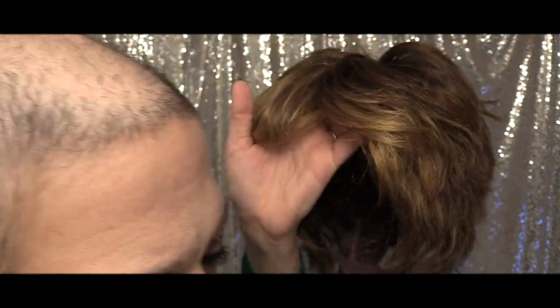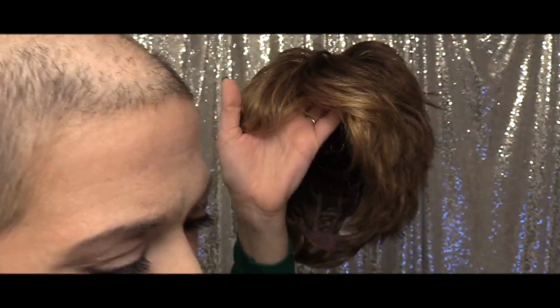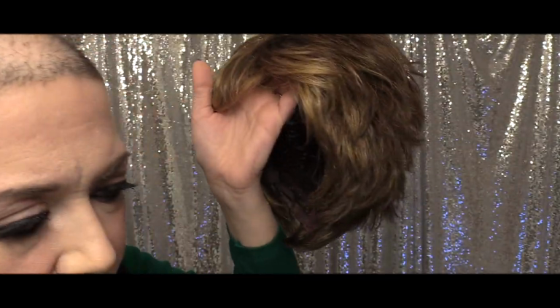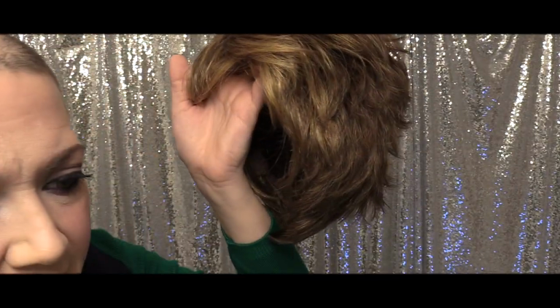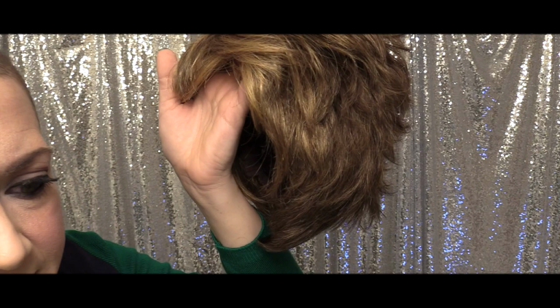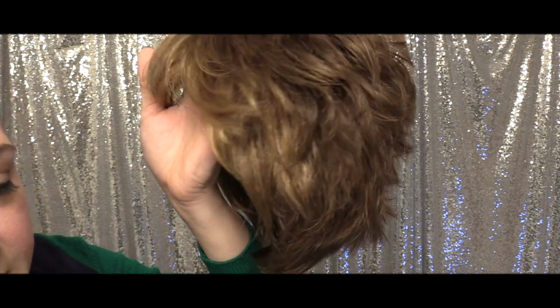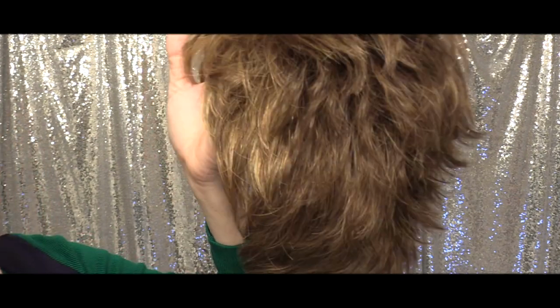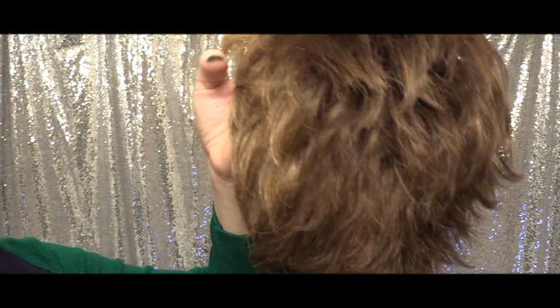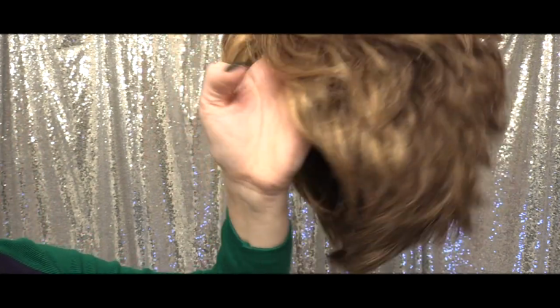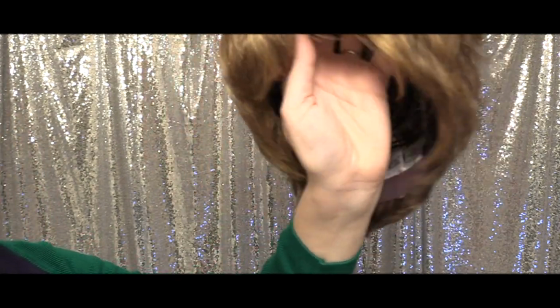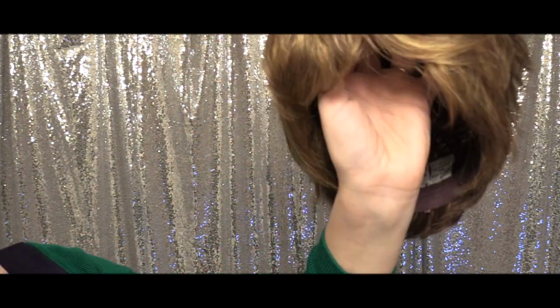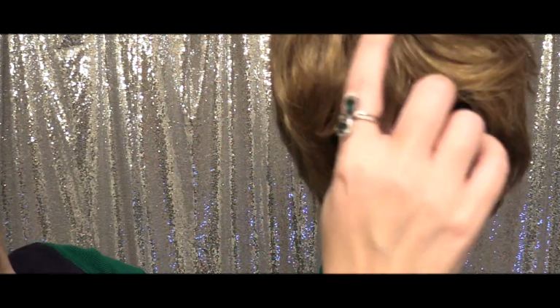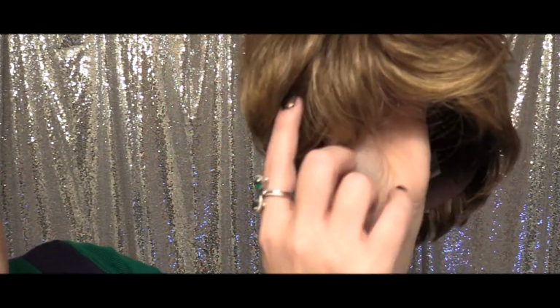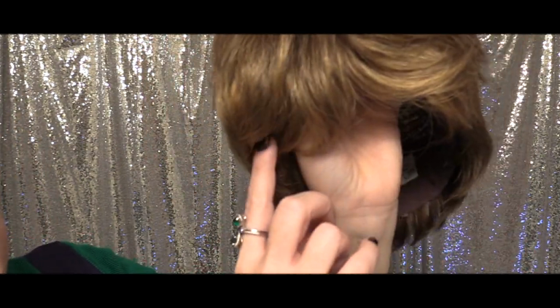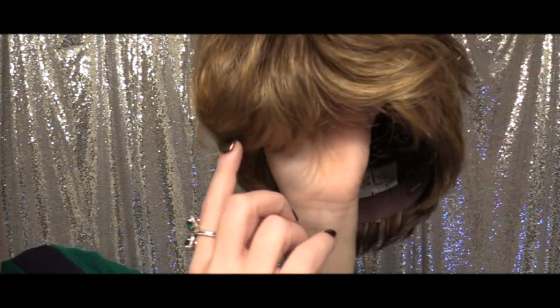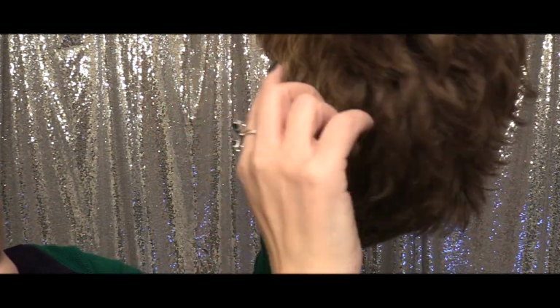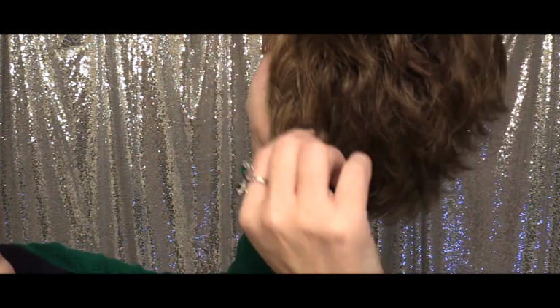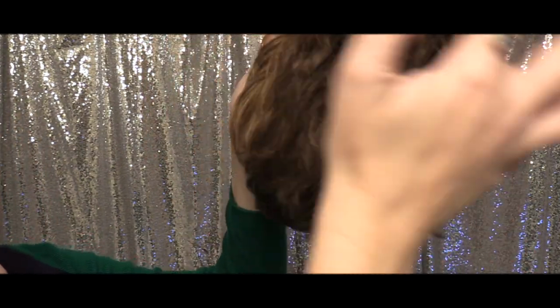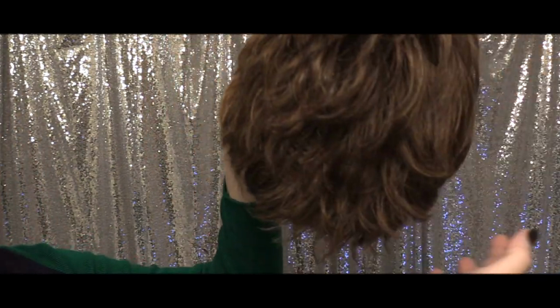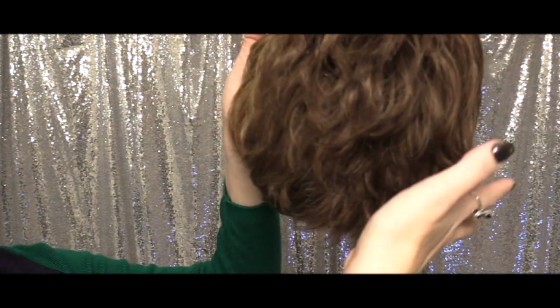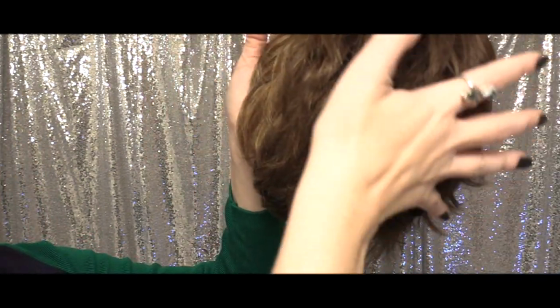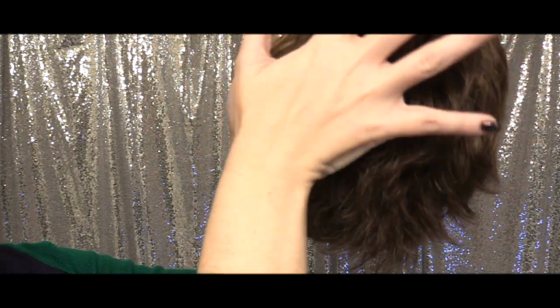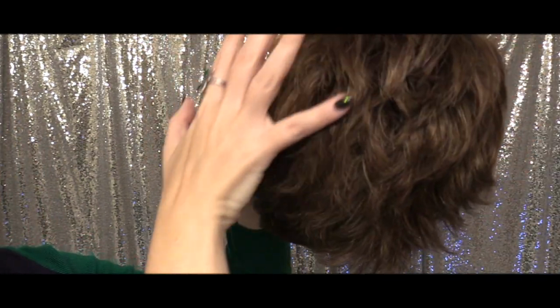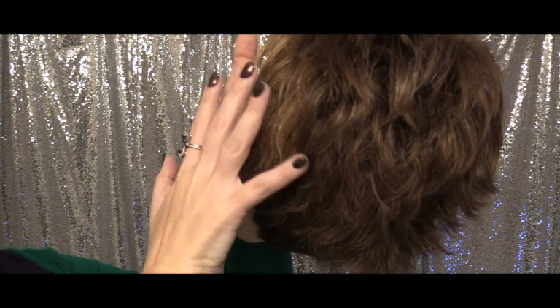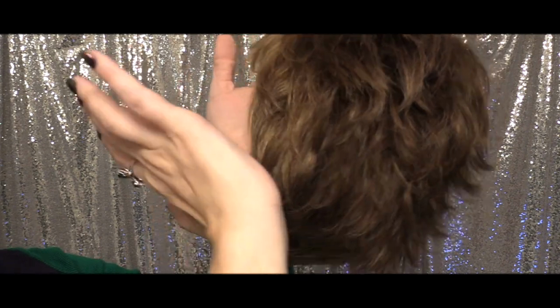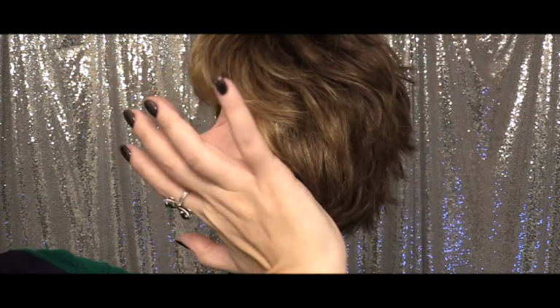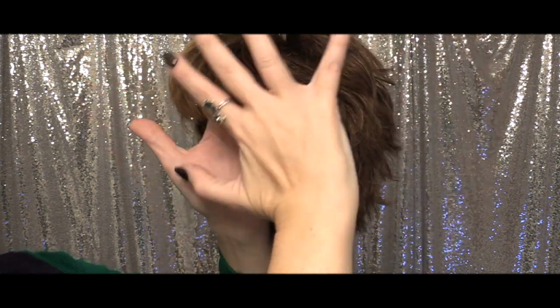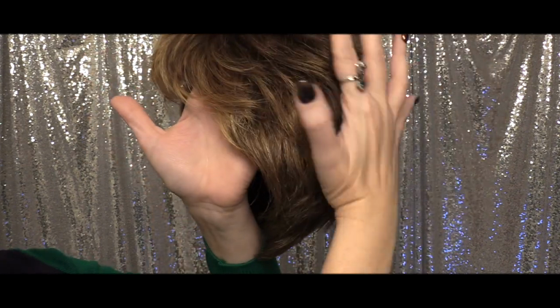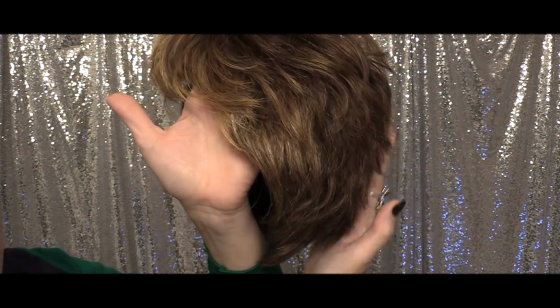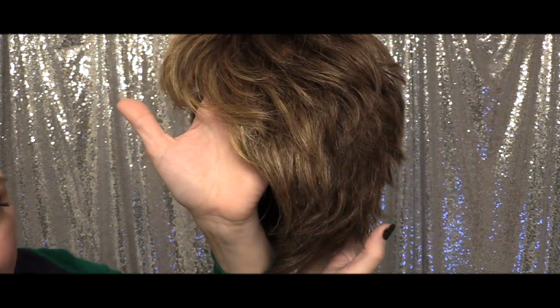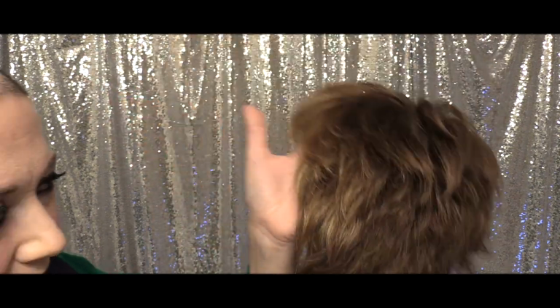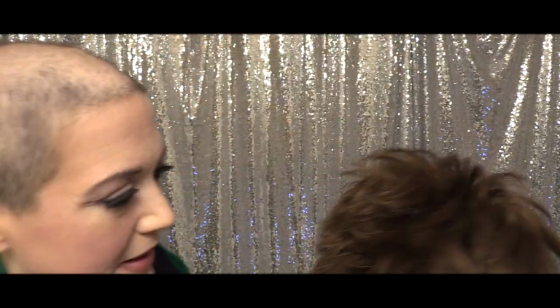It progressively gives you more of this sort of blended copper blonde color. That is the 26 up here at the front, and it kind of melts into that.